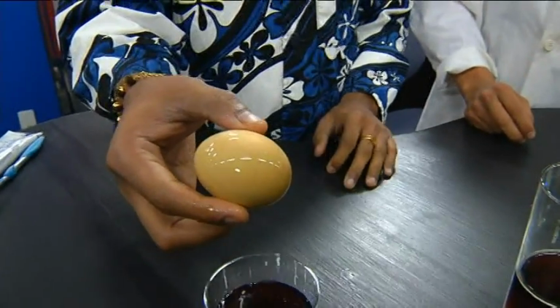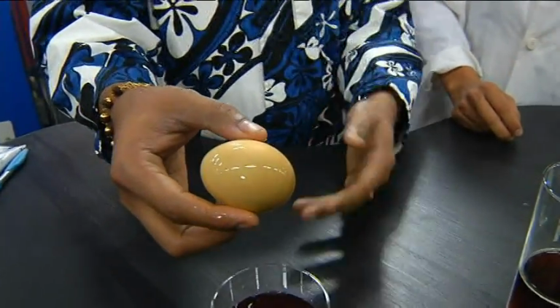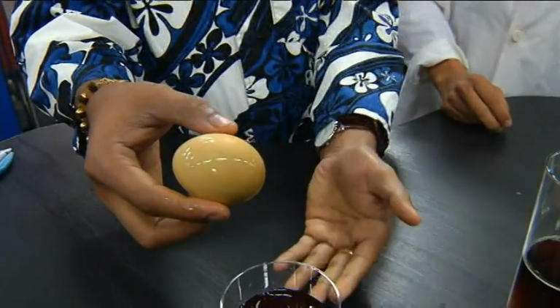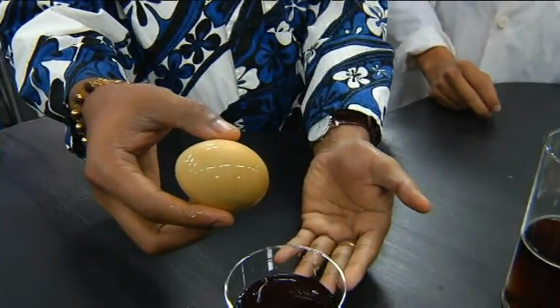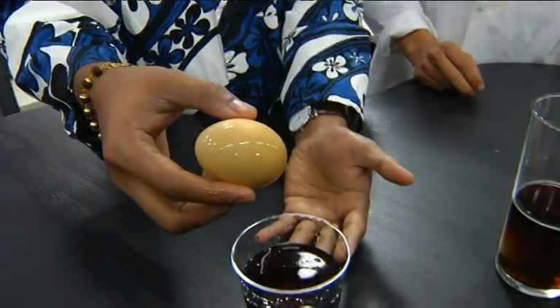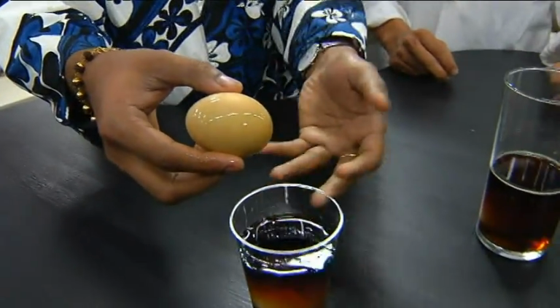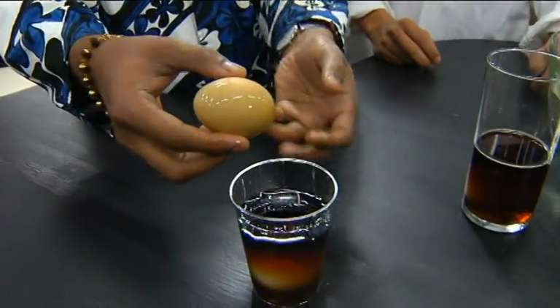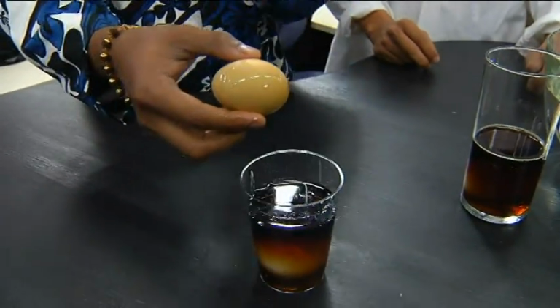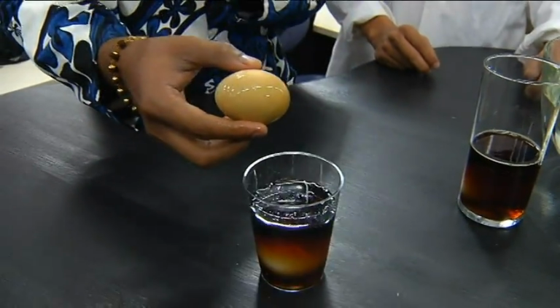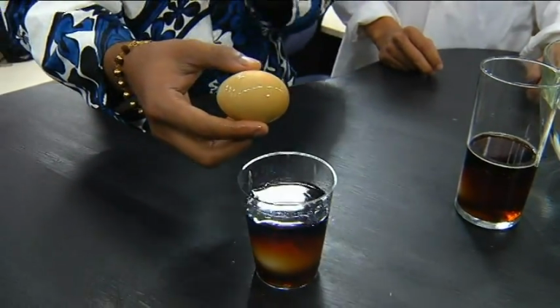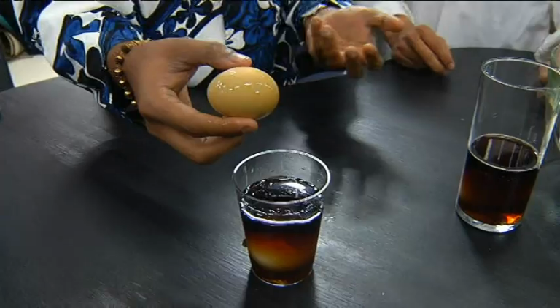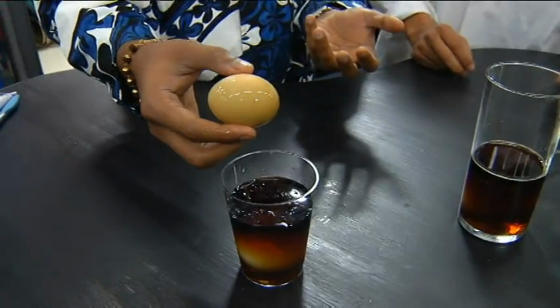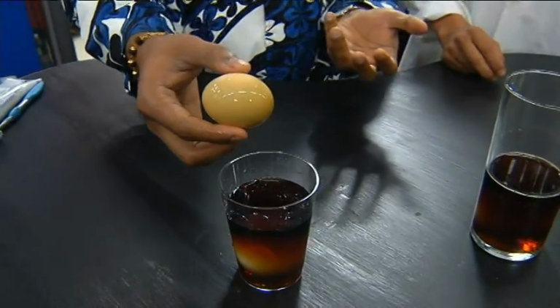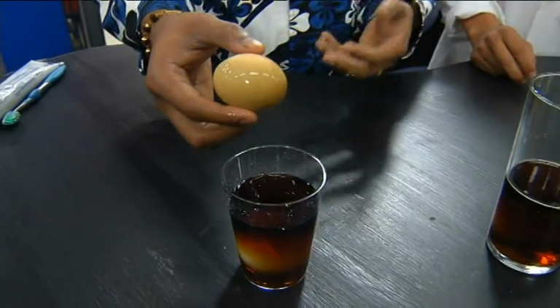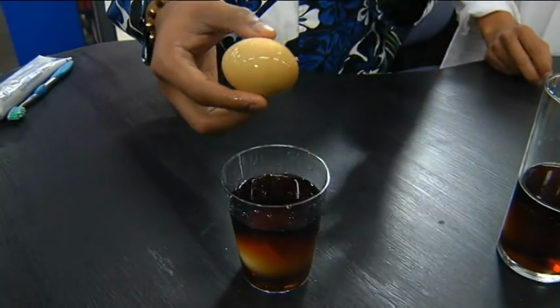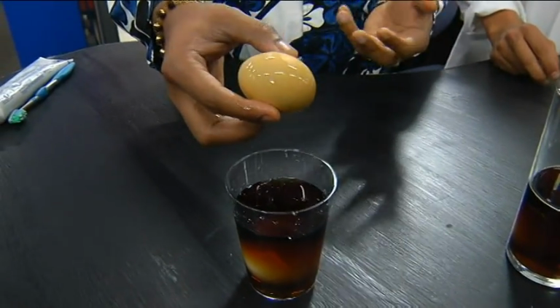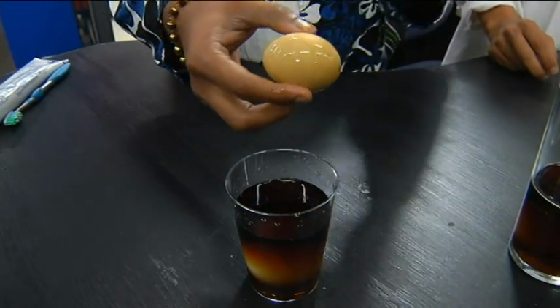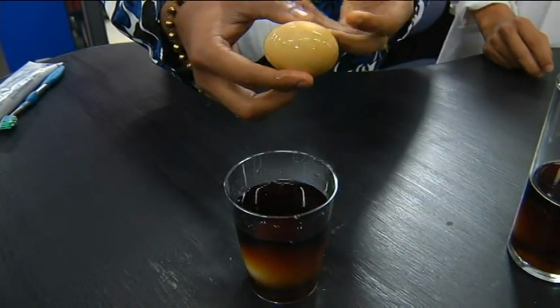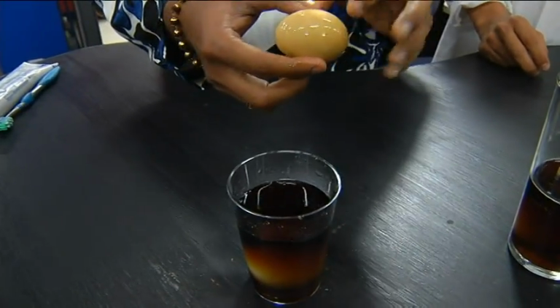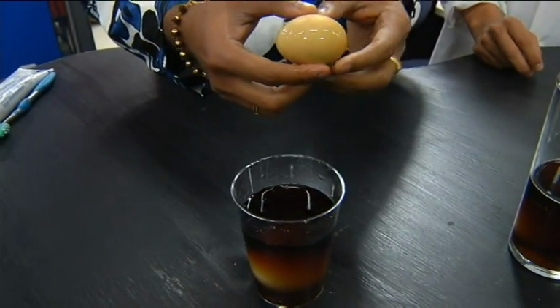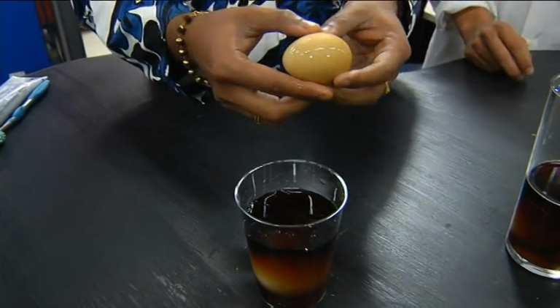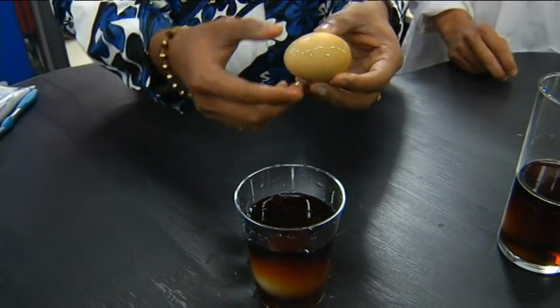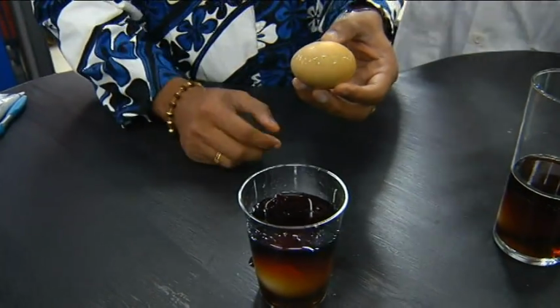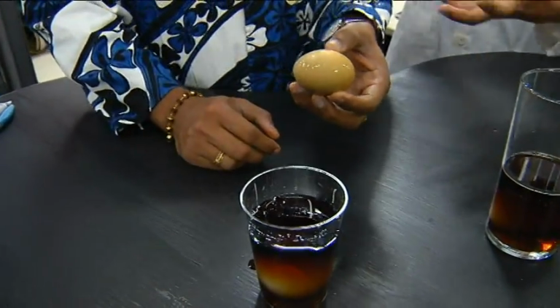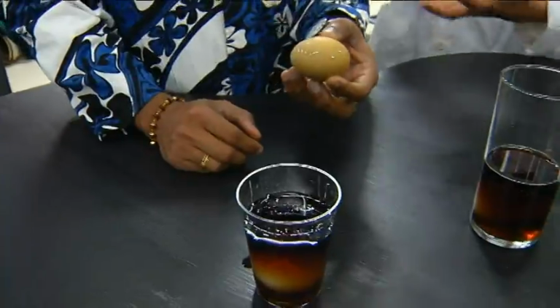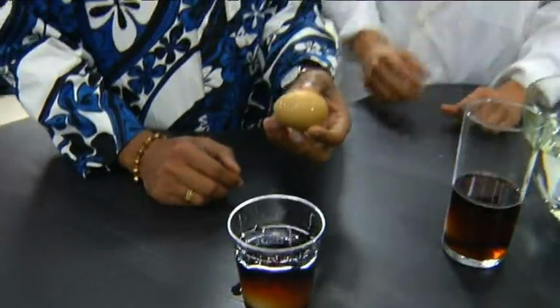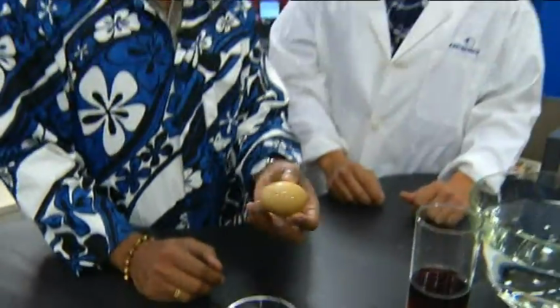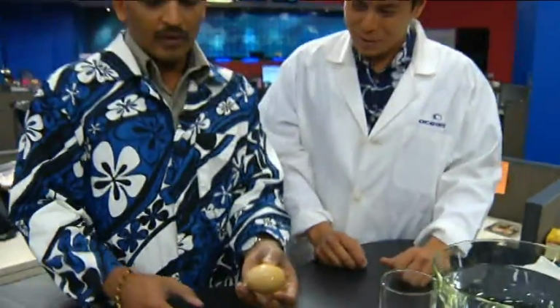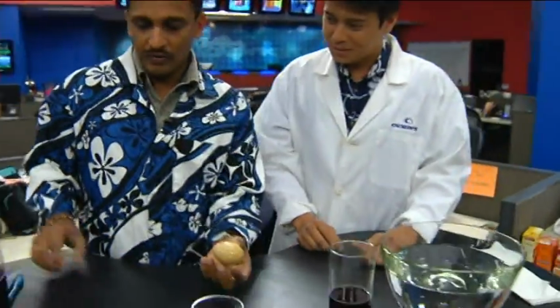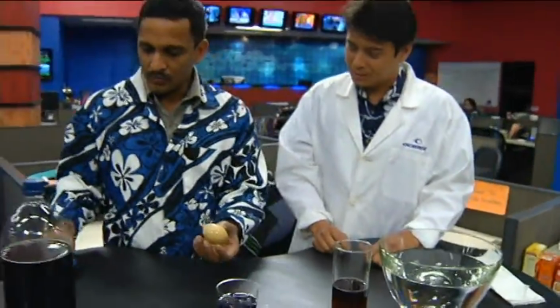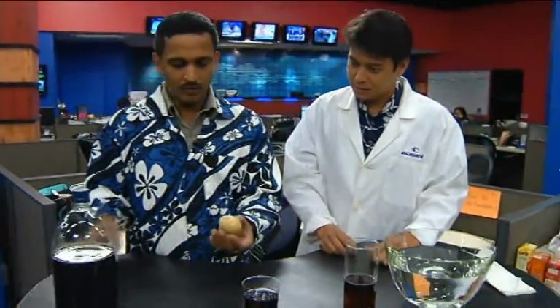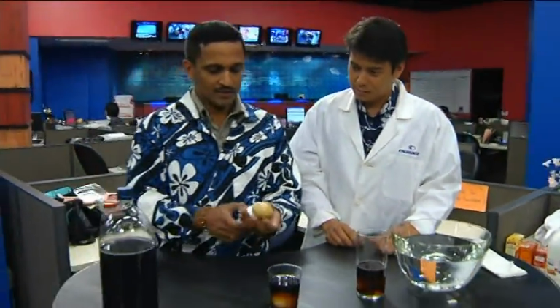What happens is that there is phosphoric acid and citric acid in the cola, and all the sugar — it actually corrodes and discolors your teeth. So the dentists were right, this is bad for you. Now what we're going to do is brush this.